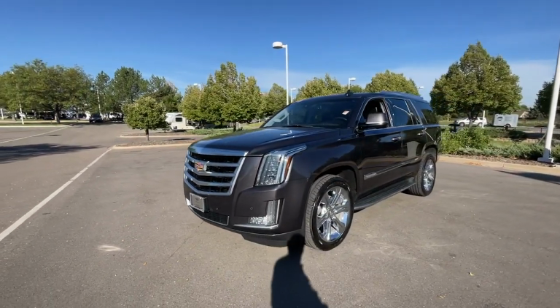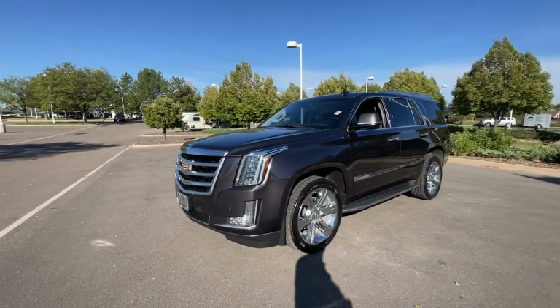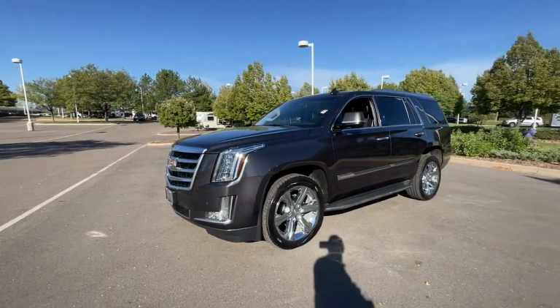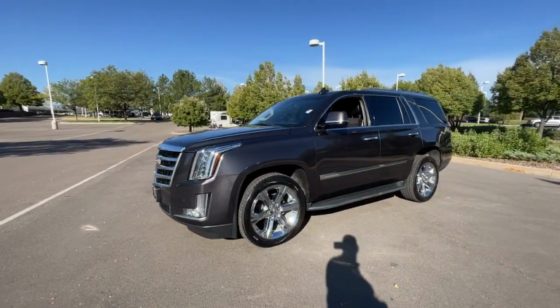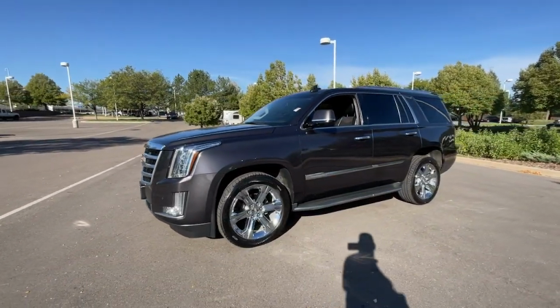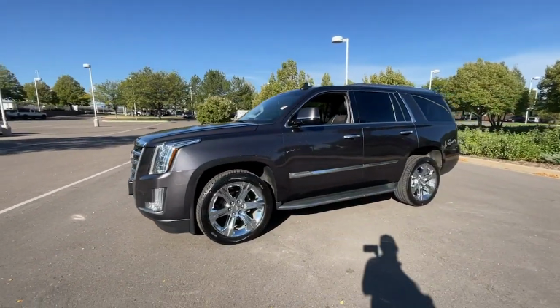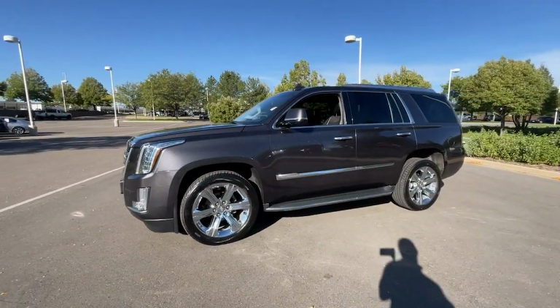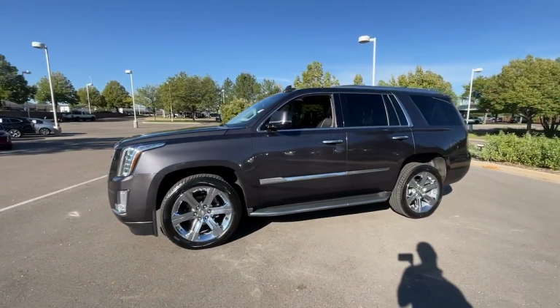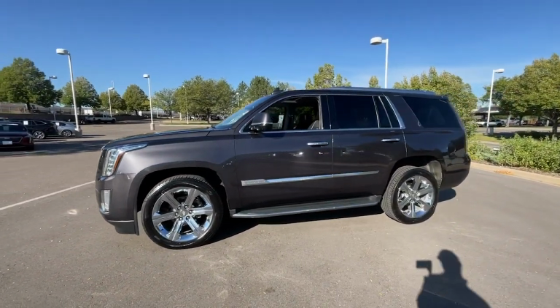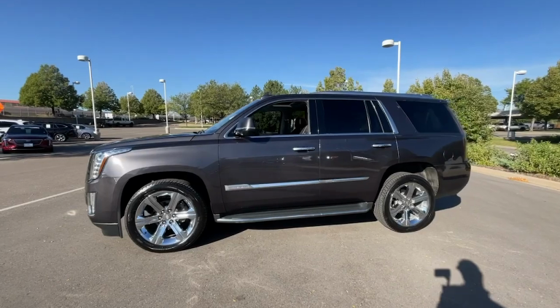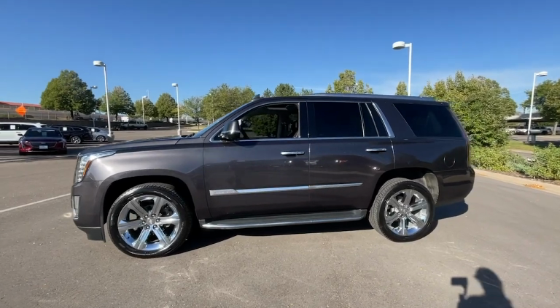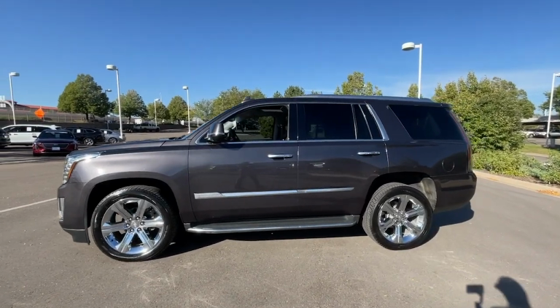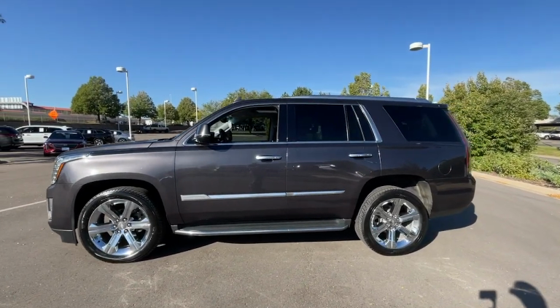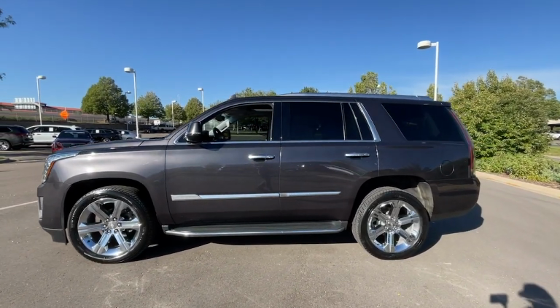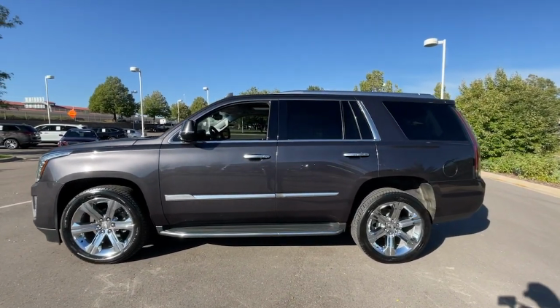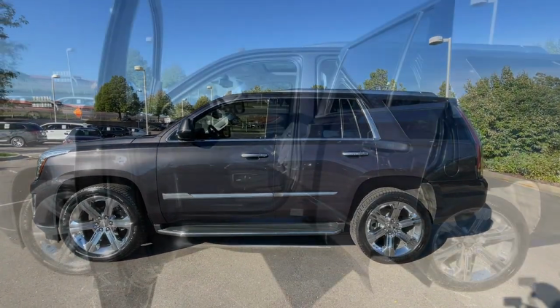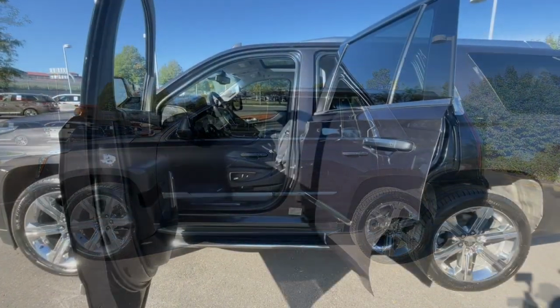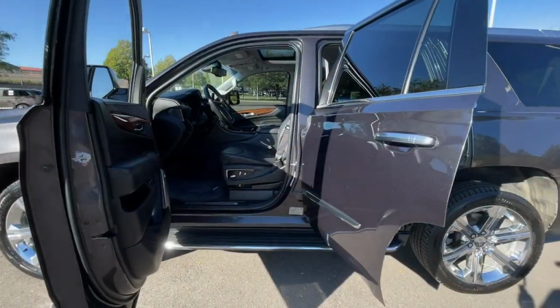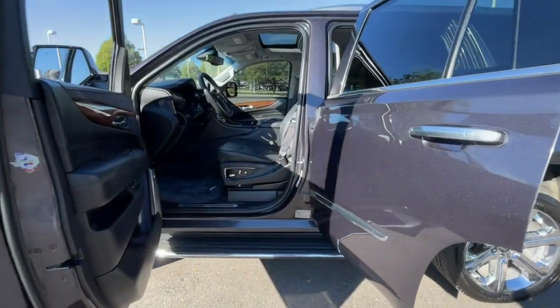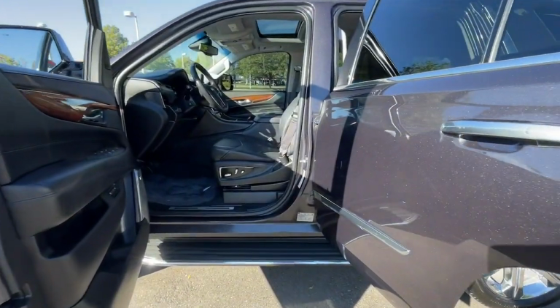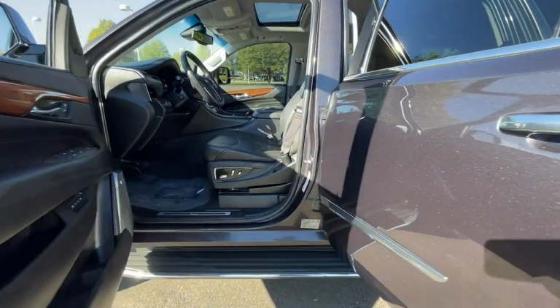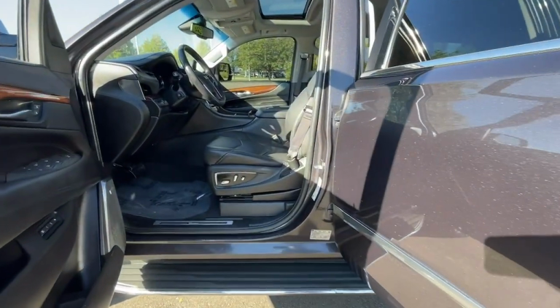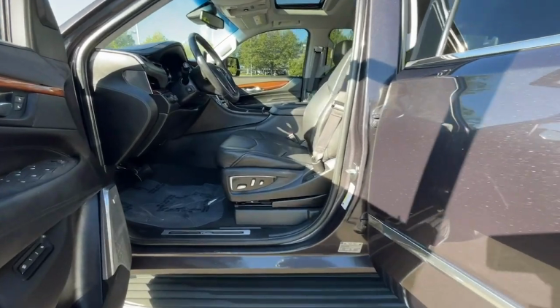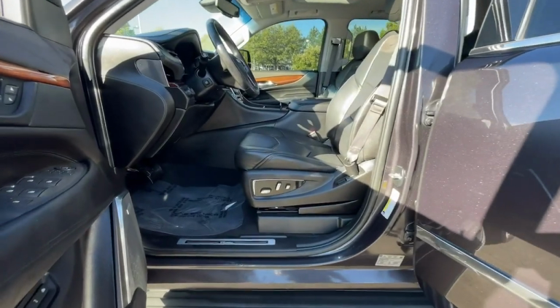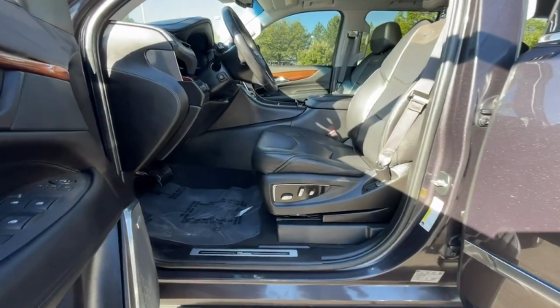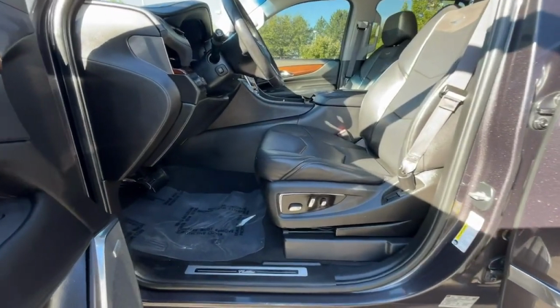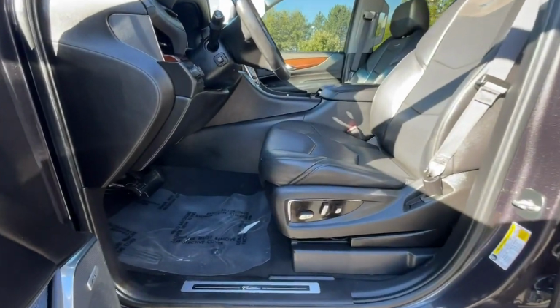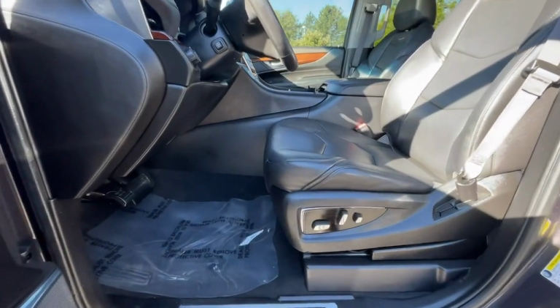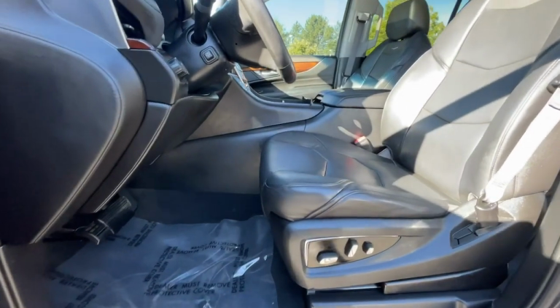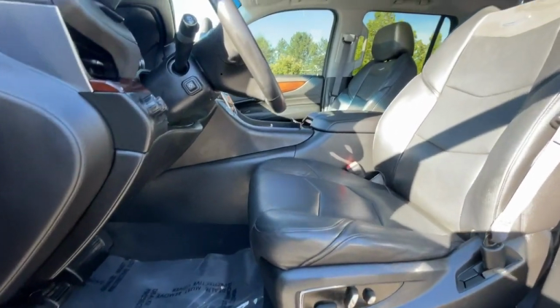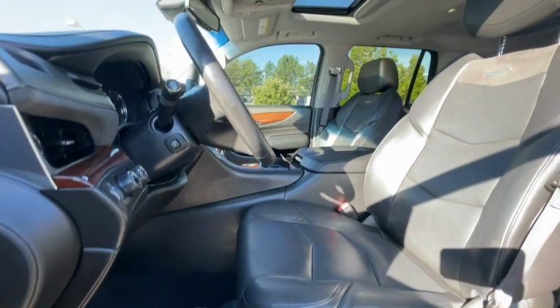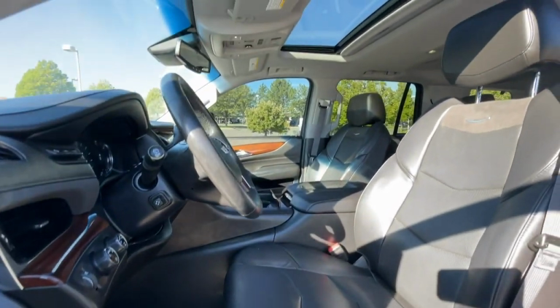The following are some of this vehicle's highlighted options: heated steering wheel, heated and/or cooled front seats, Apple CarPlay and/or Android Auto, head-up display, pre-collision system, and navigation system.